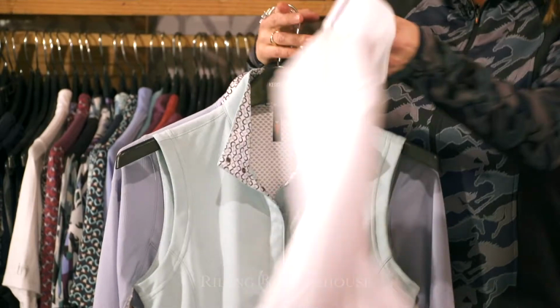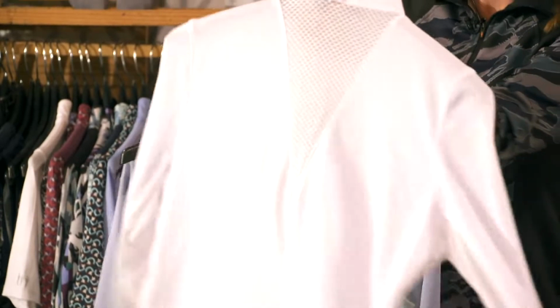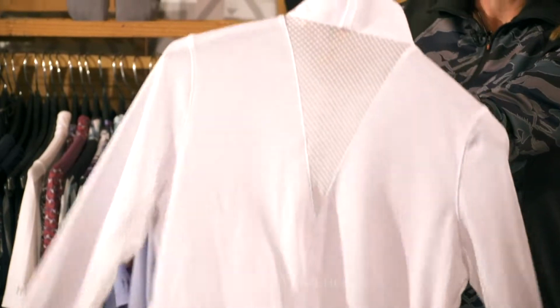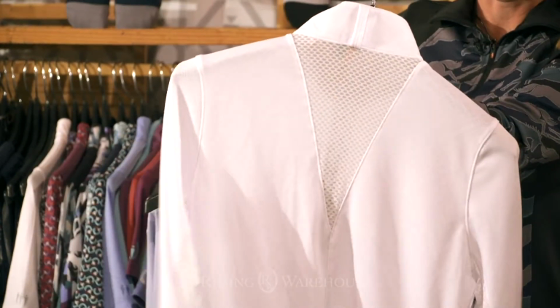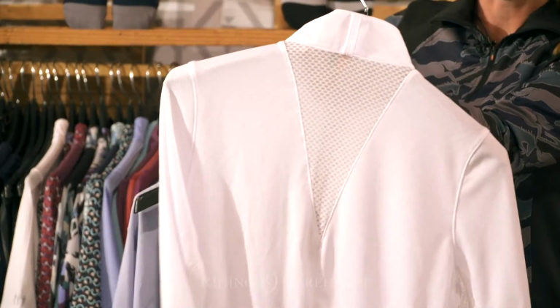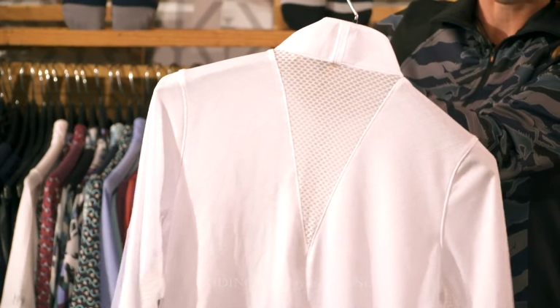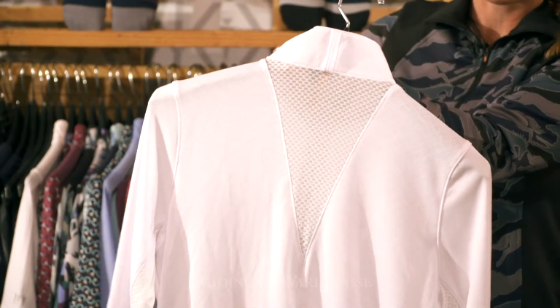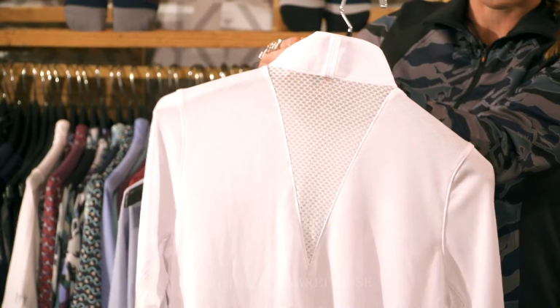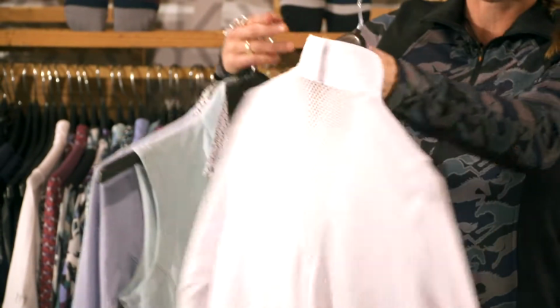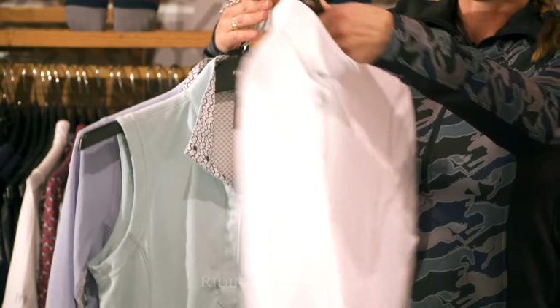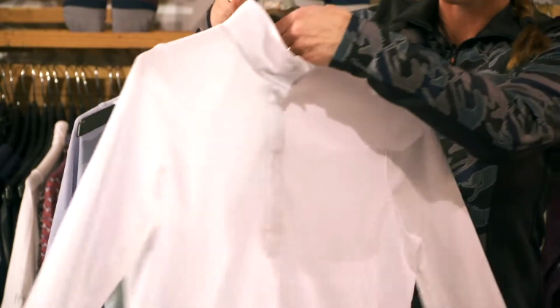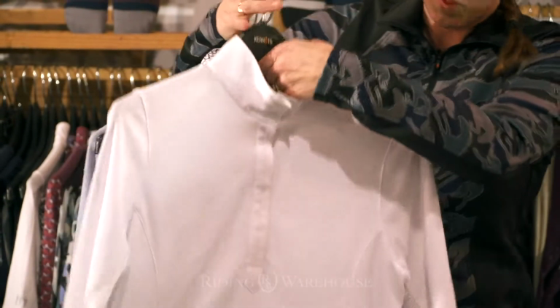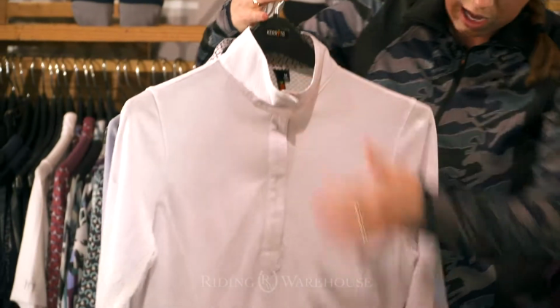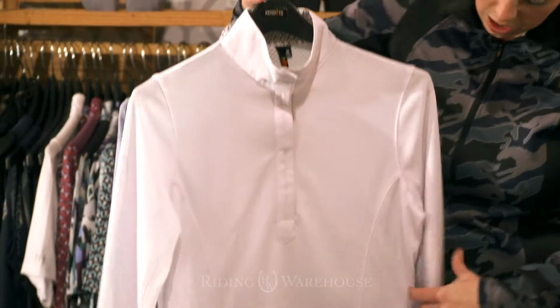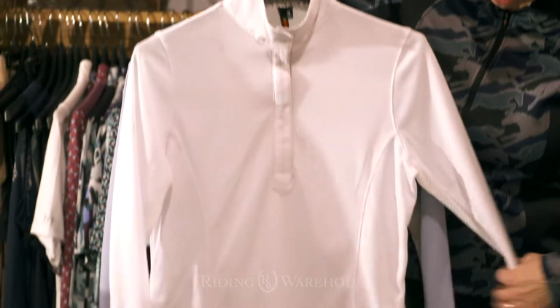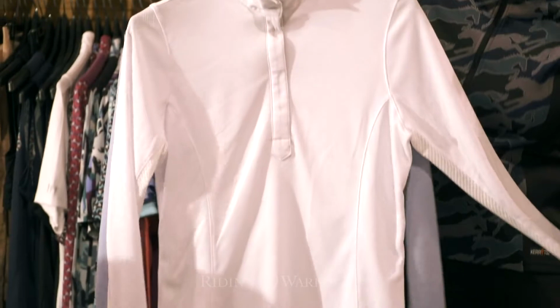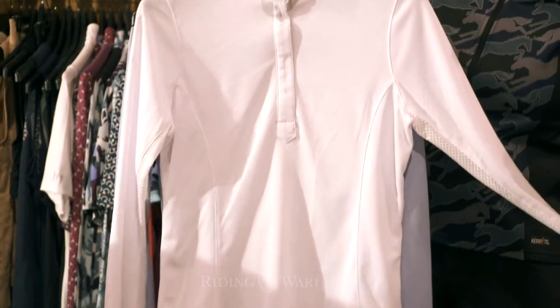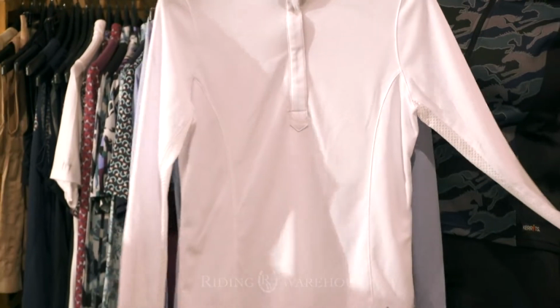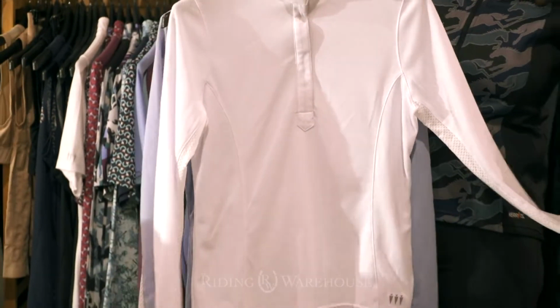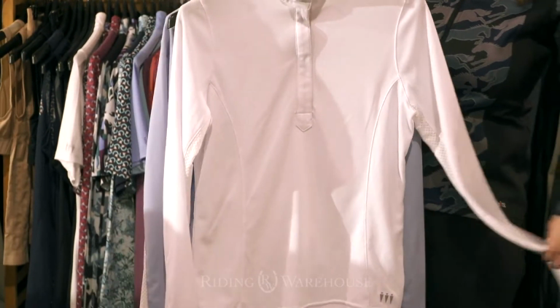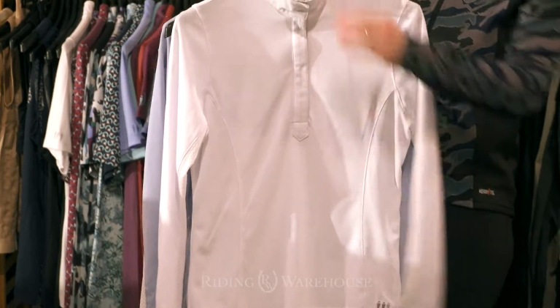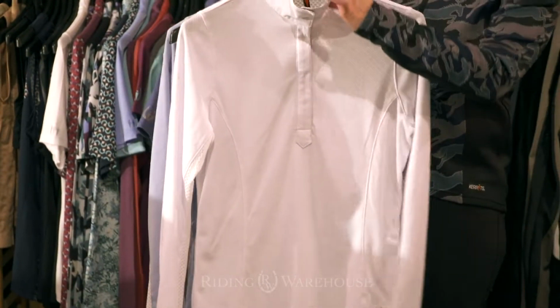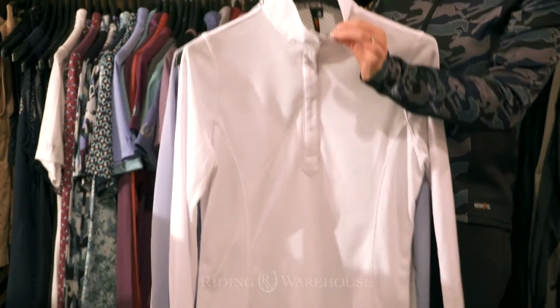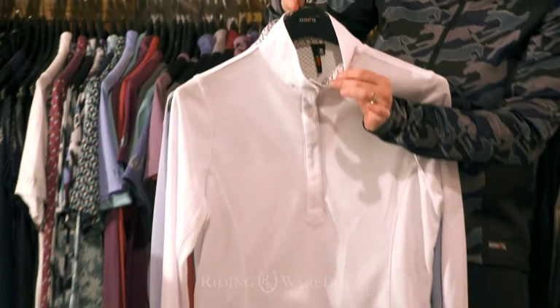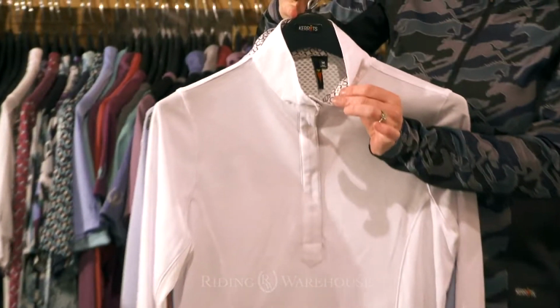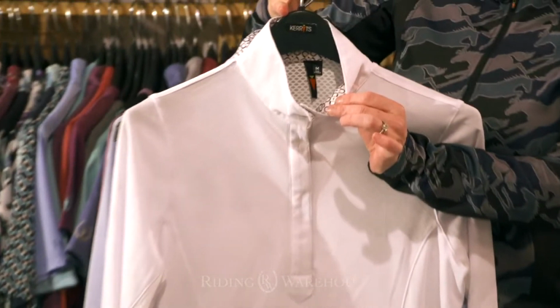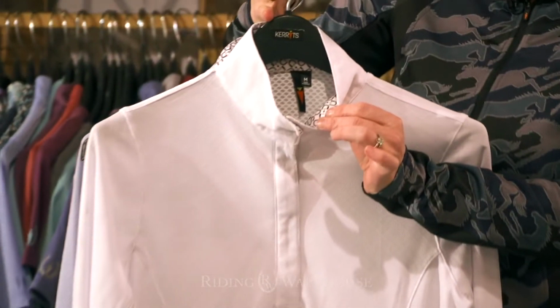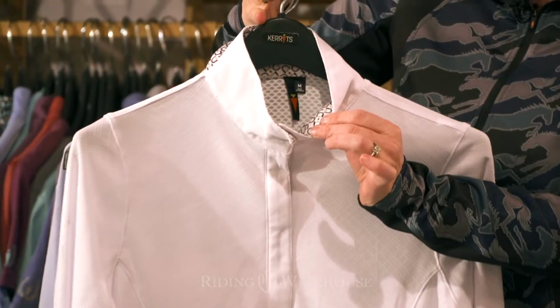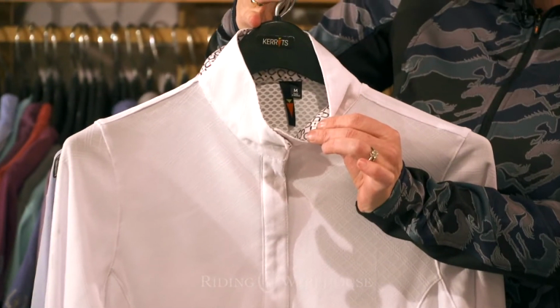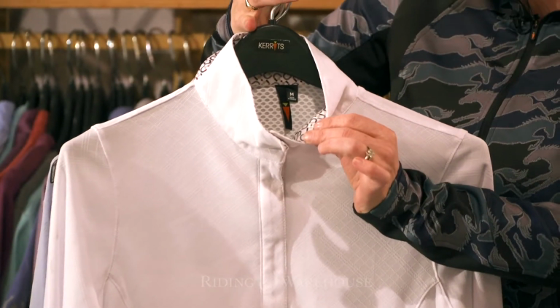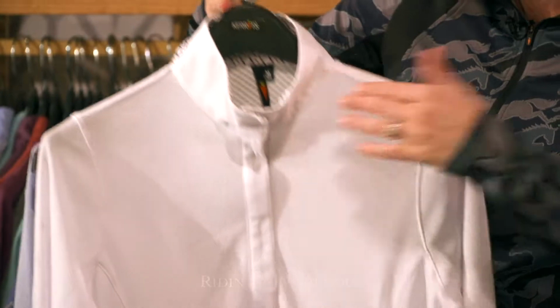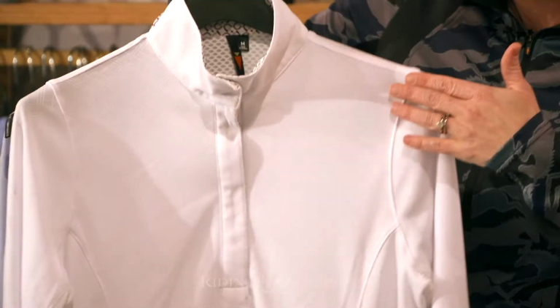There's mesh paneling that's in the back for high heat zones as well as under the arm for a nice cooling effect, and then a great little trim detail on the collar with the horseshoes.